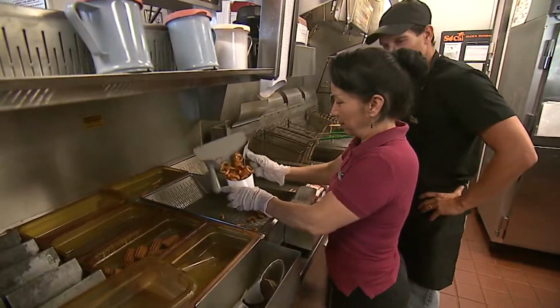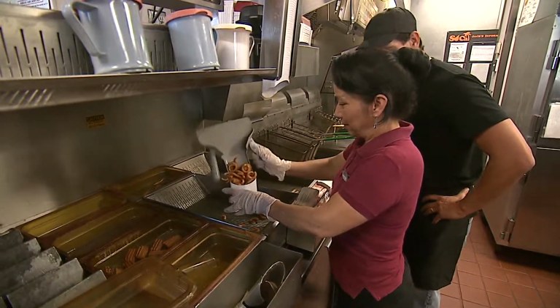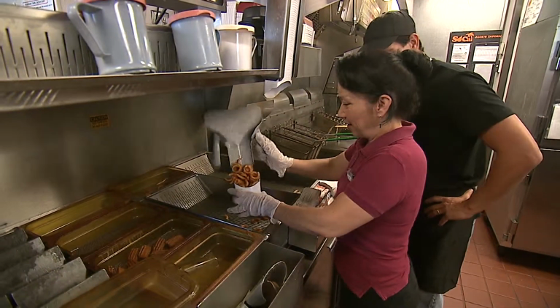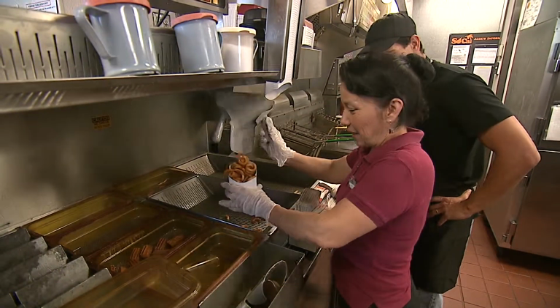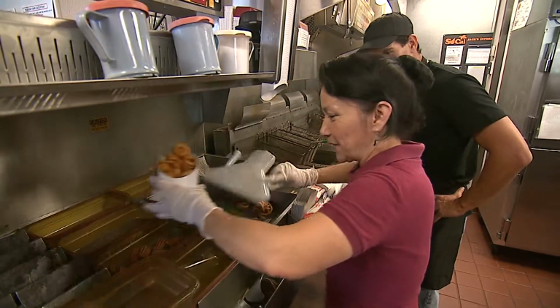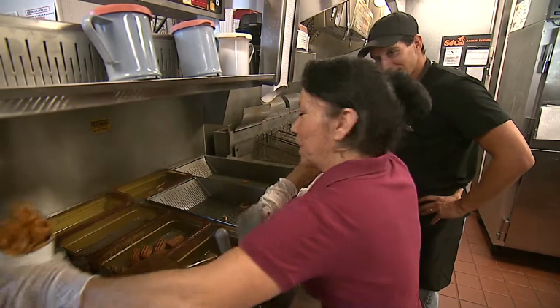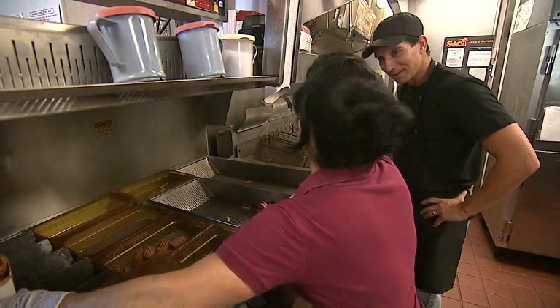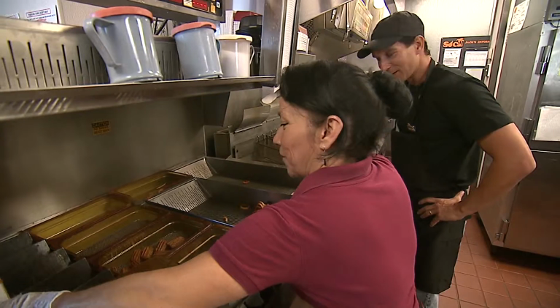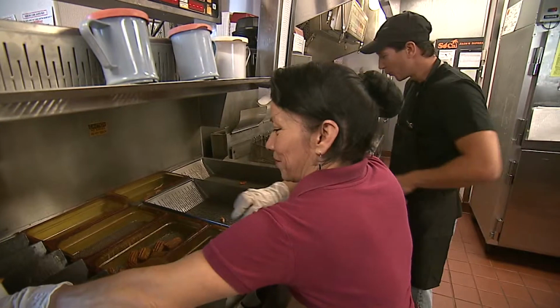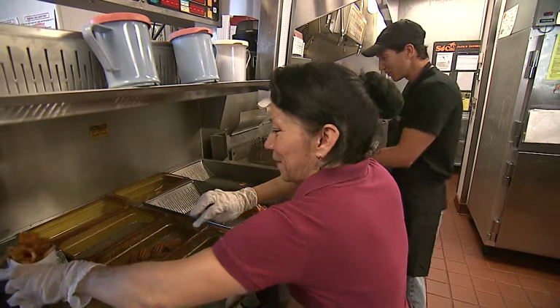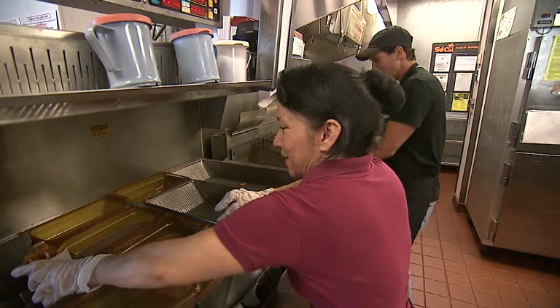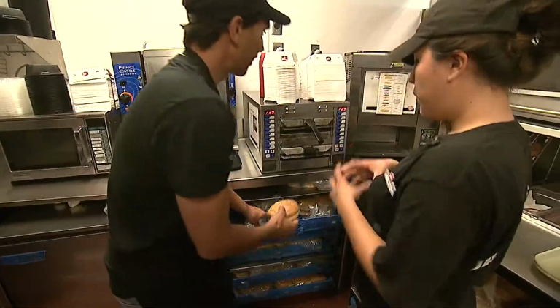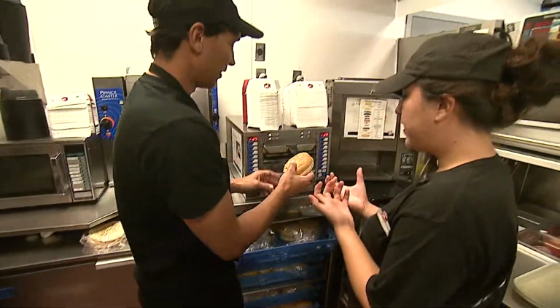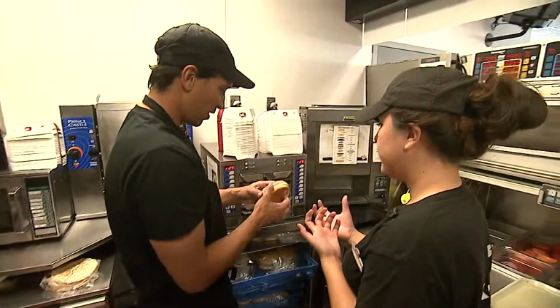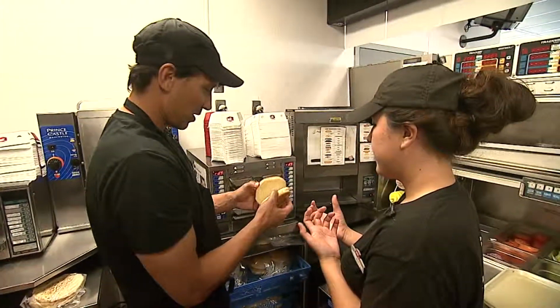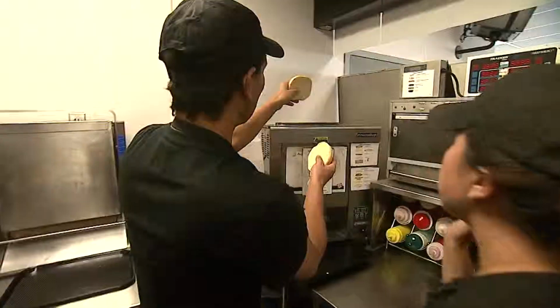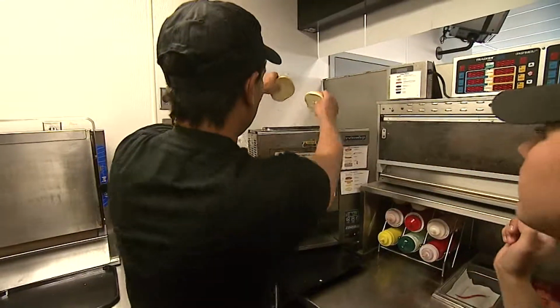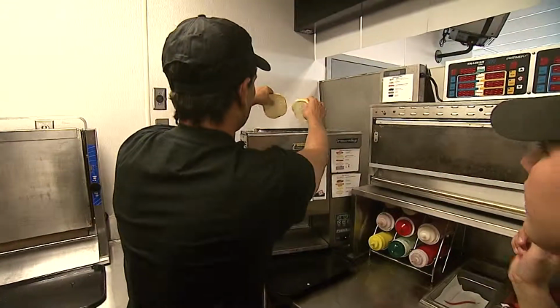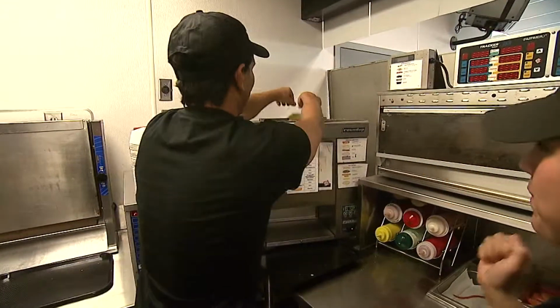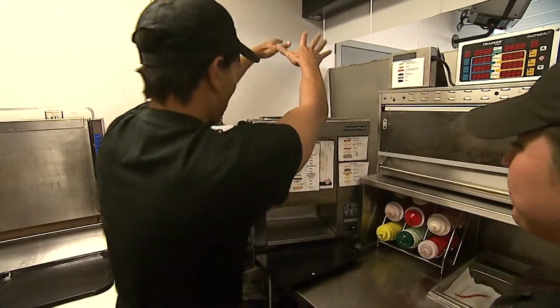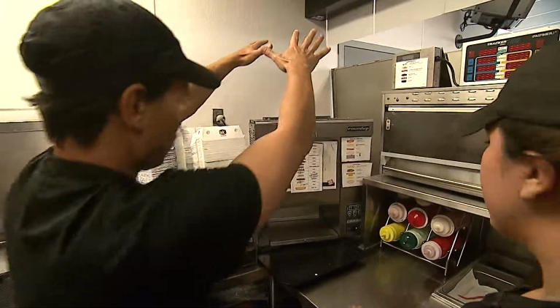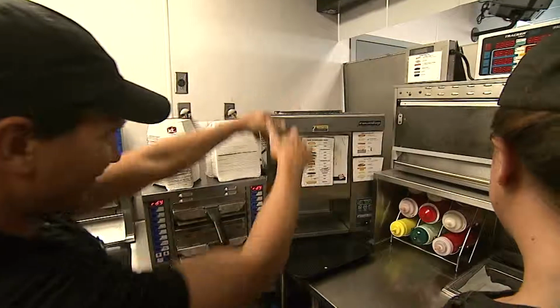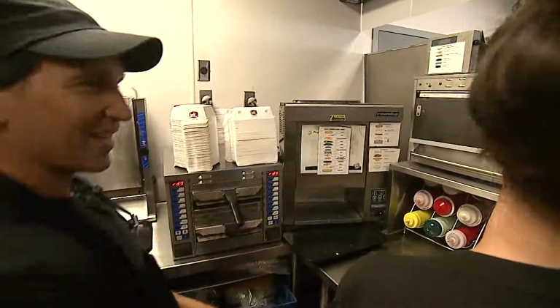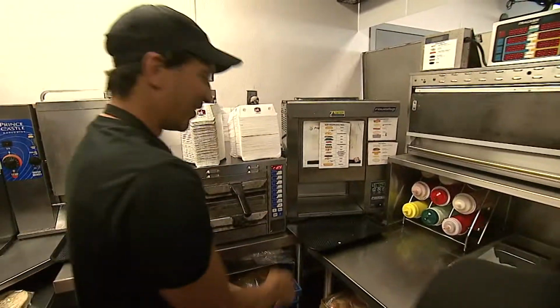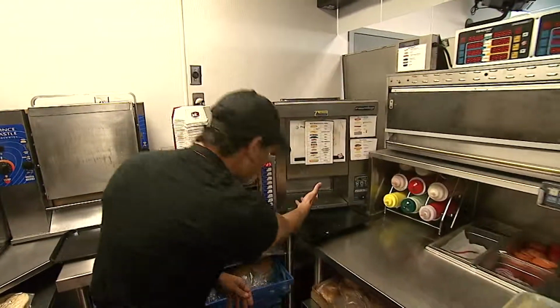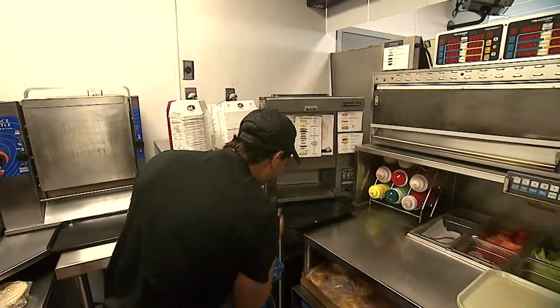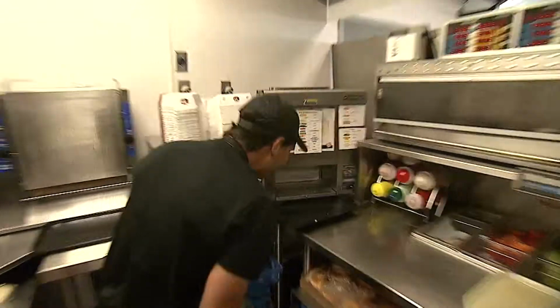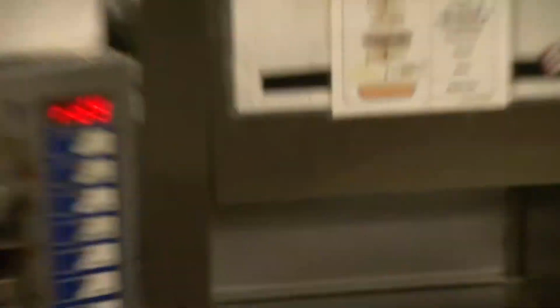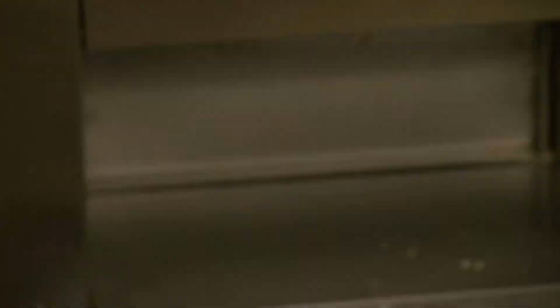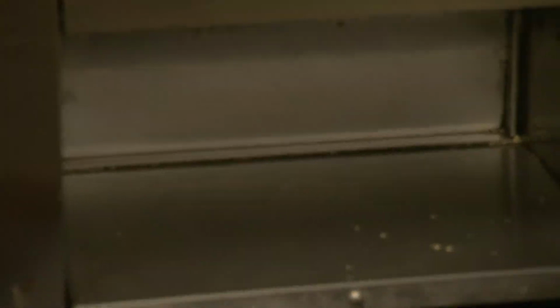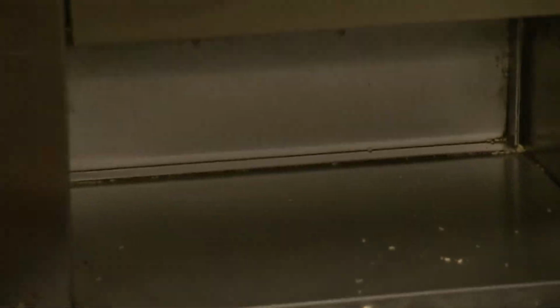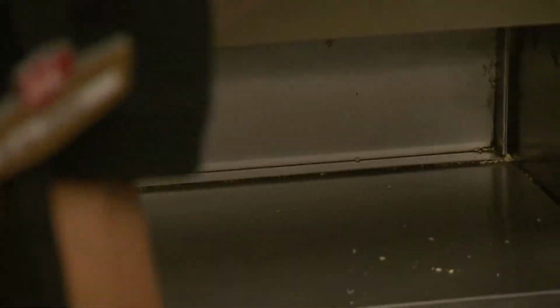Oh, pull this up right now? And then the bun goes right in here. Show me. Nice. And then it's going to come out right here. Very high. That's cool.